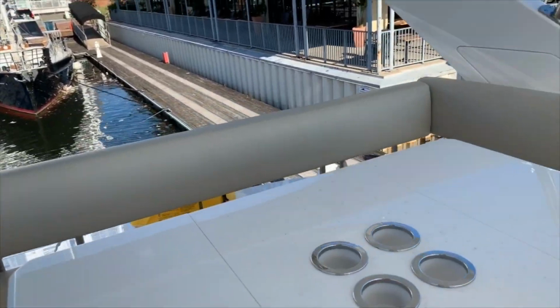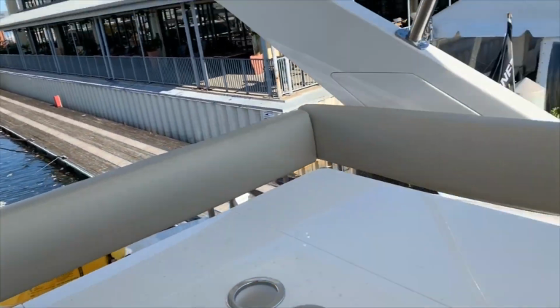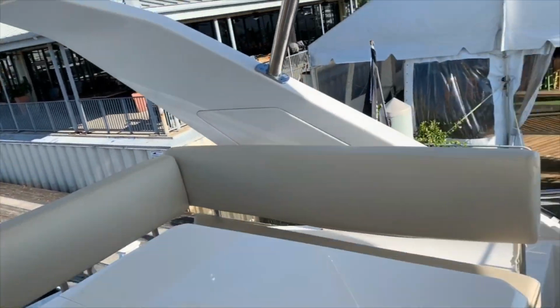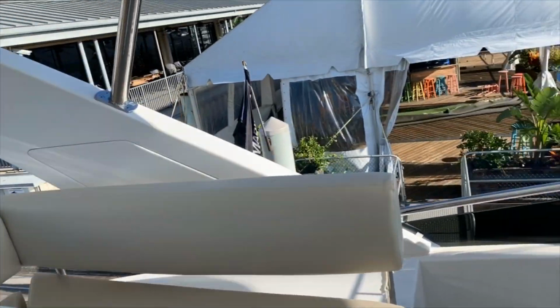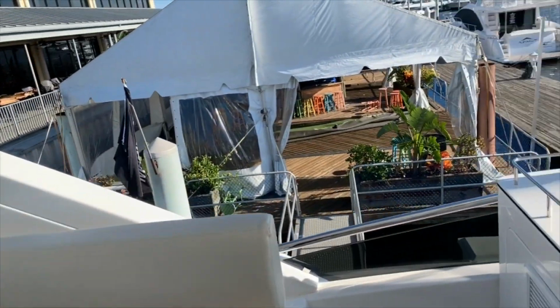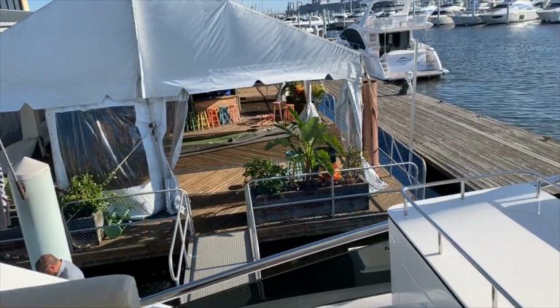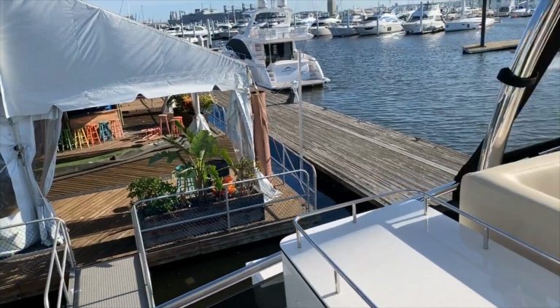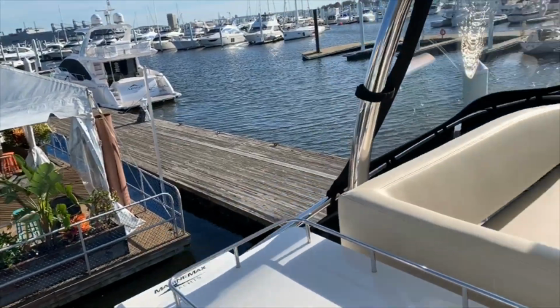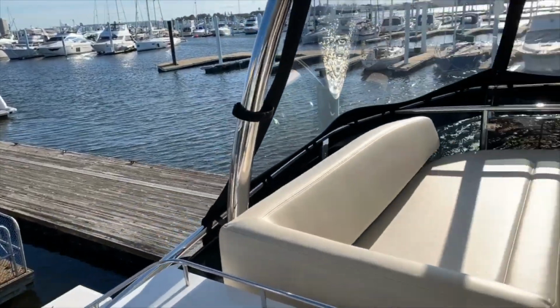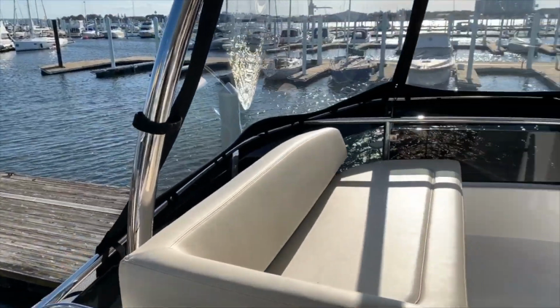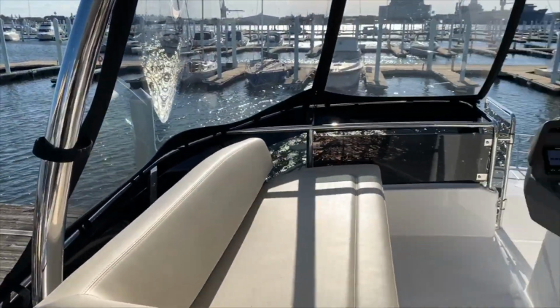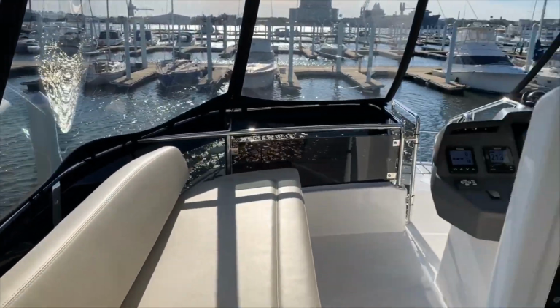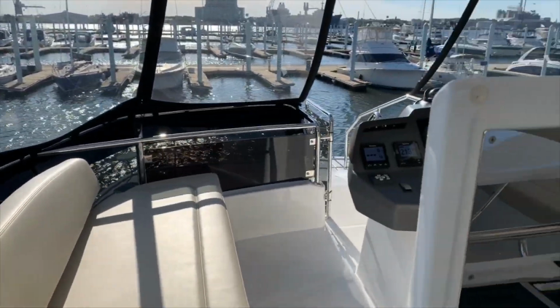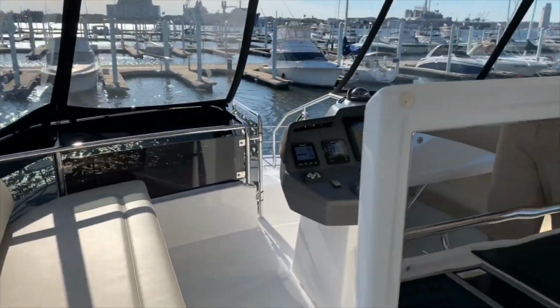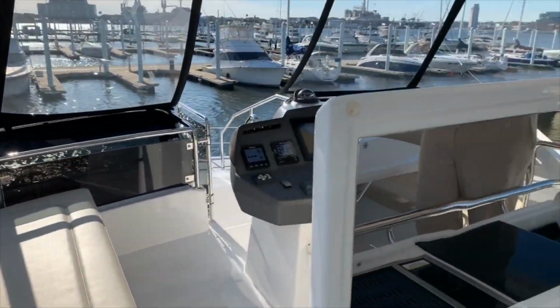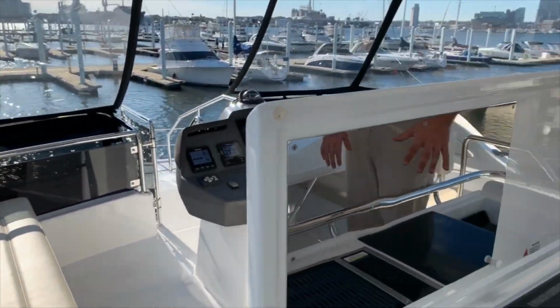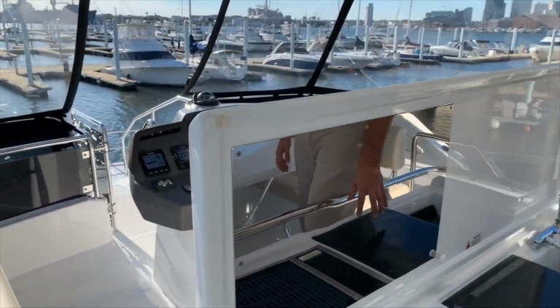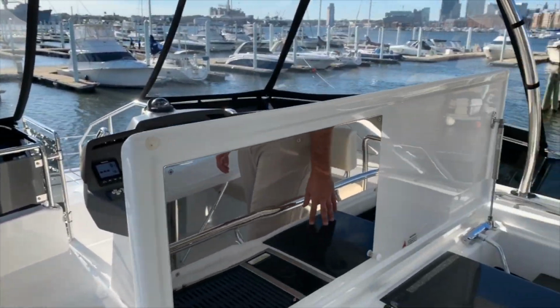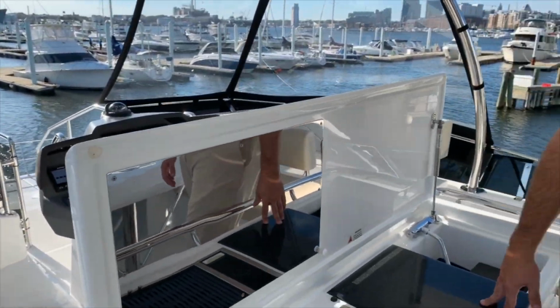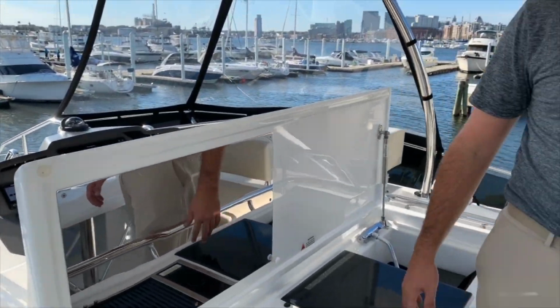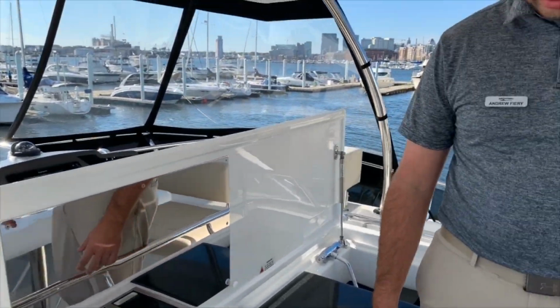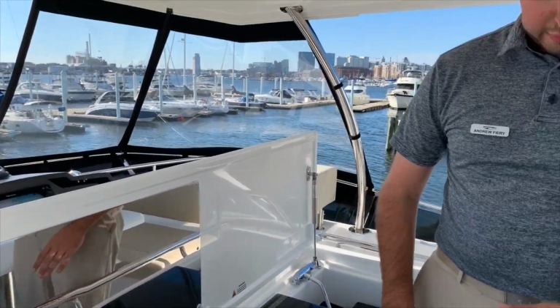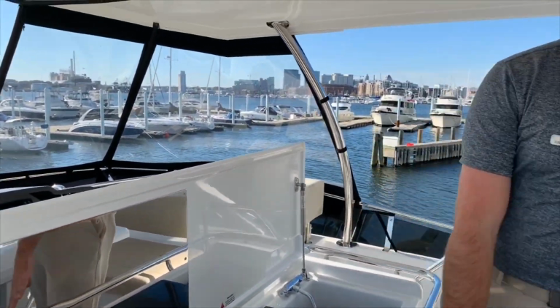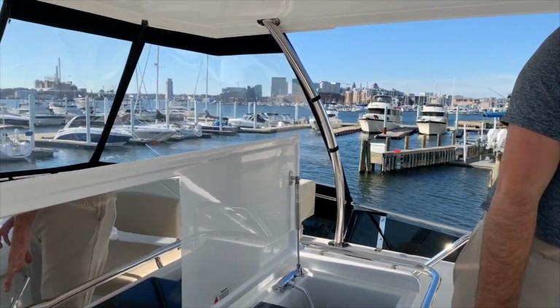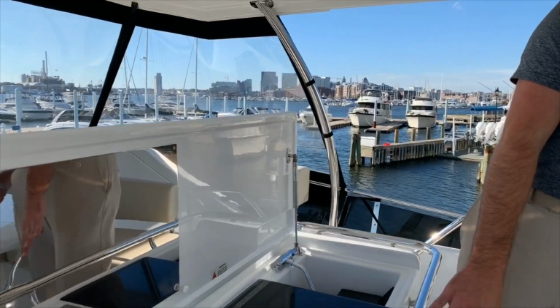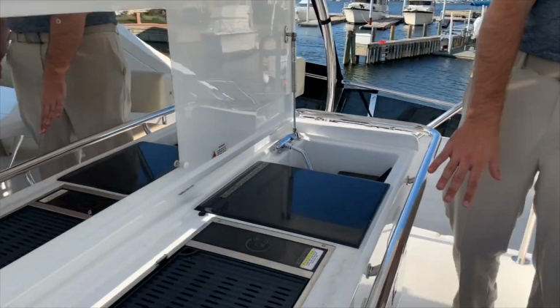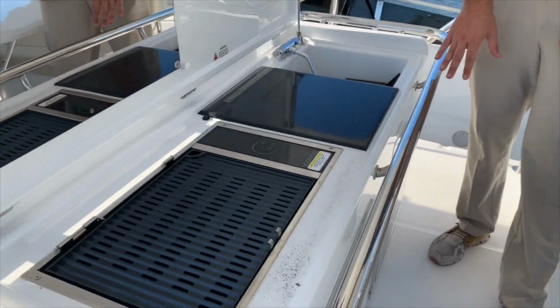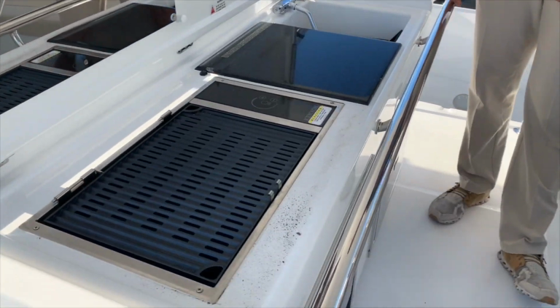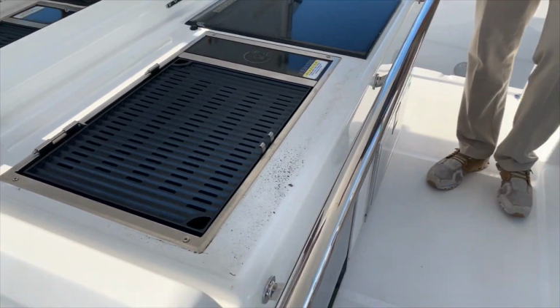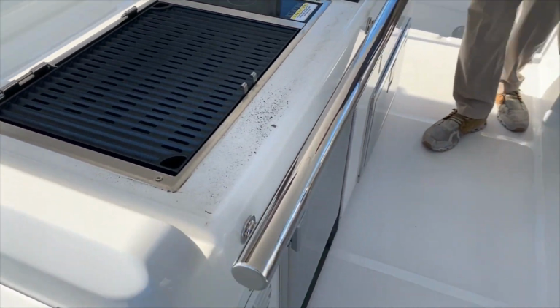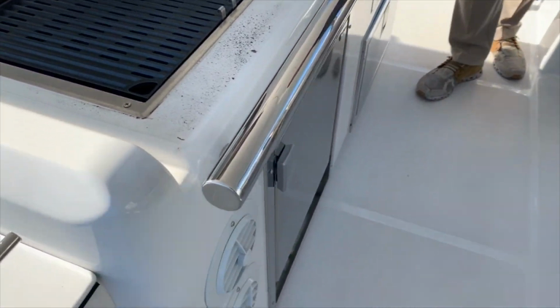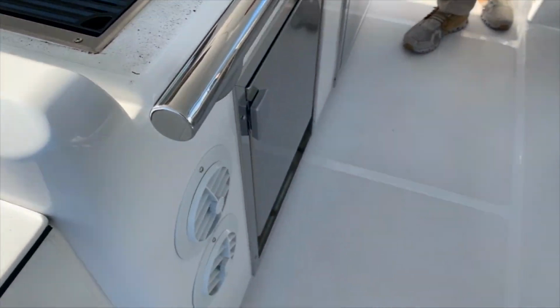Here we'll move into a full wet bar Kenyan grill, along with your fridge unit down below and a freezer unit as well.